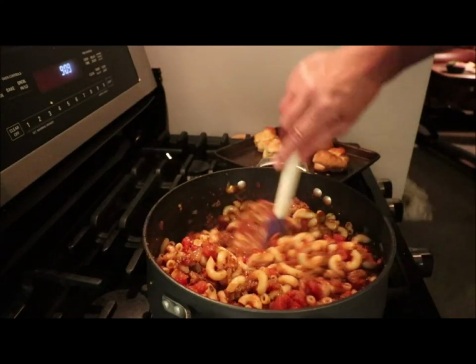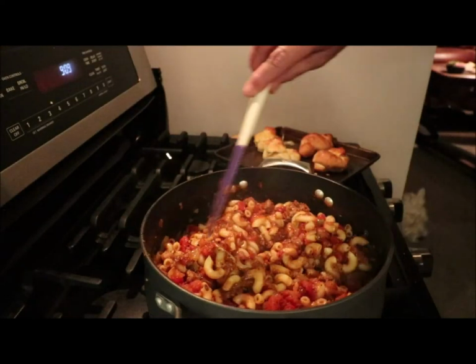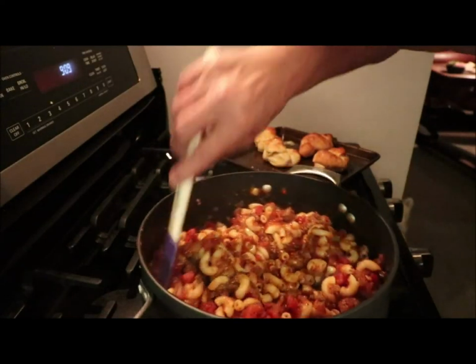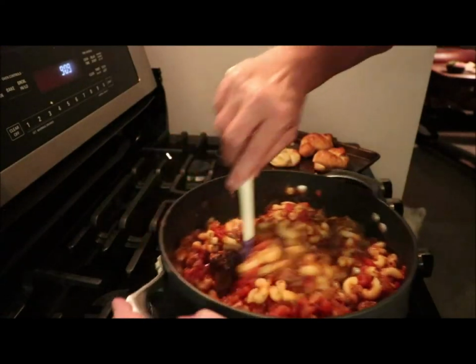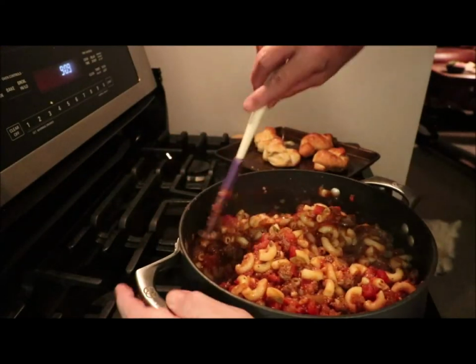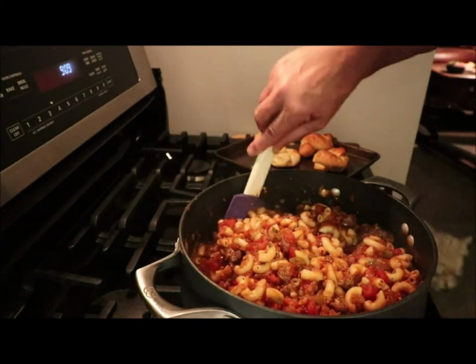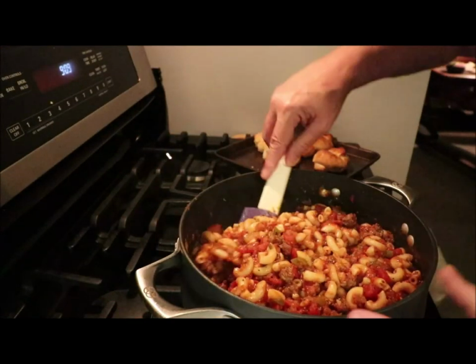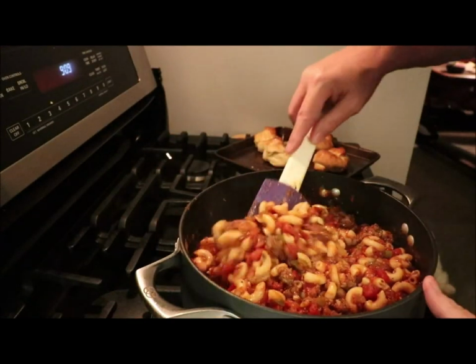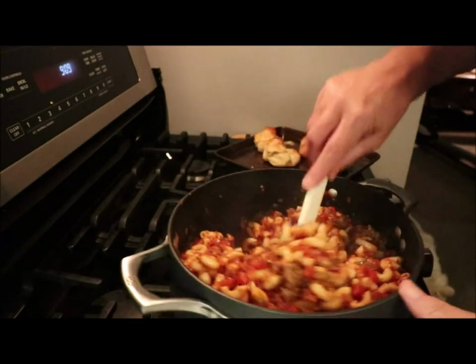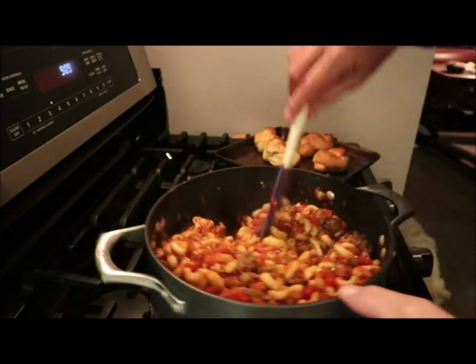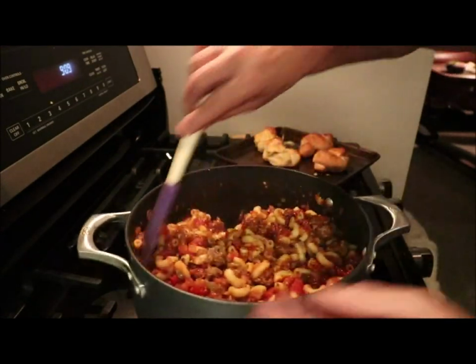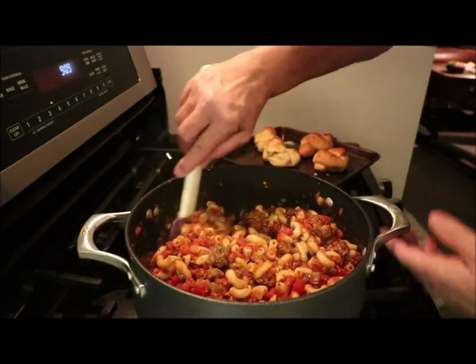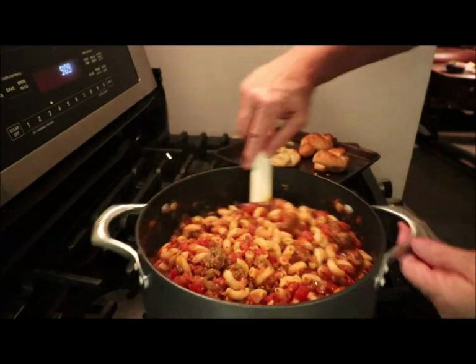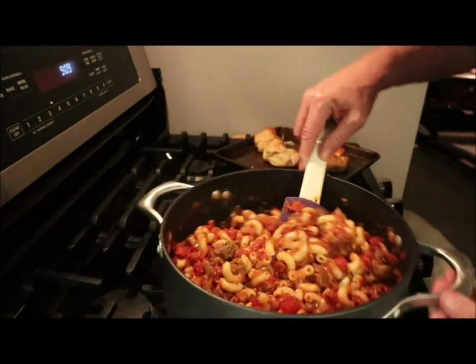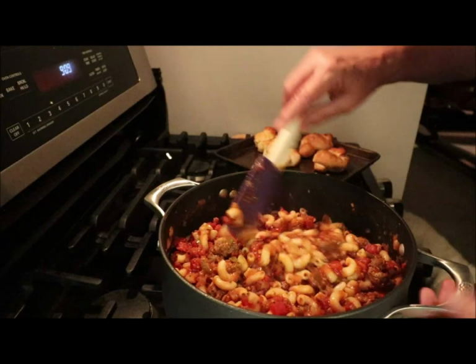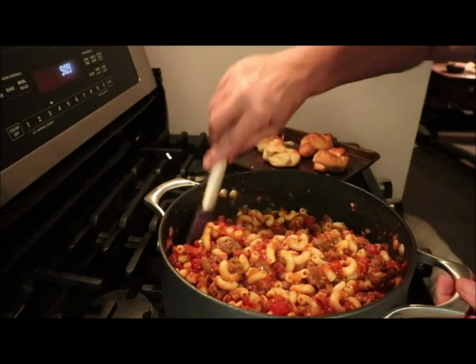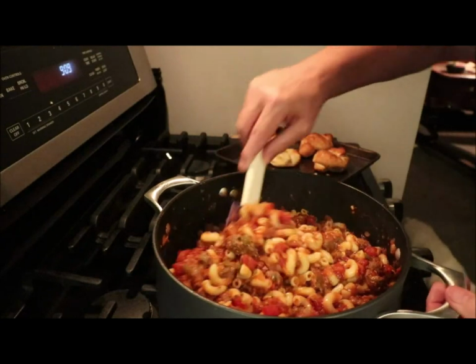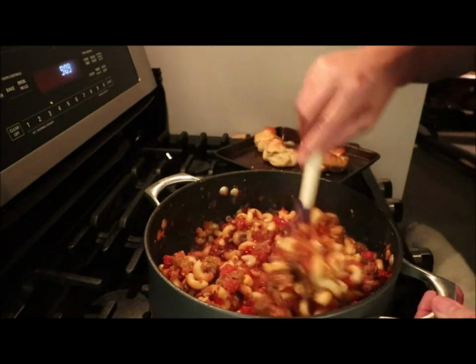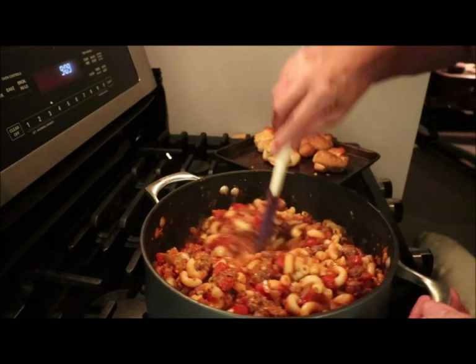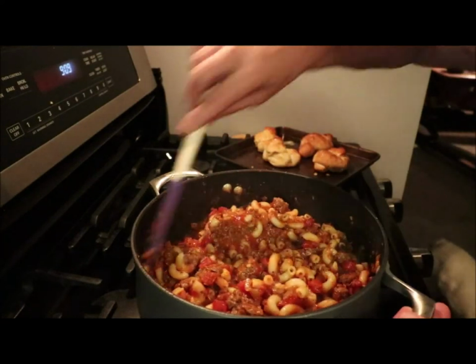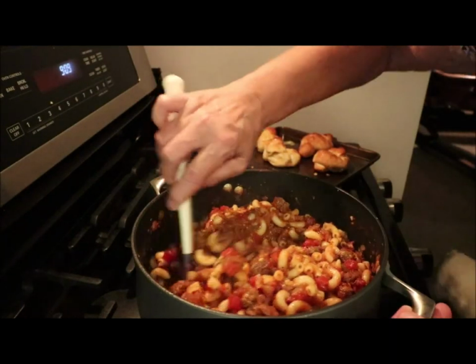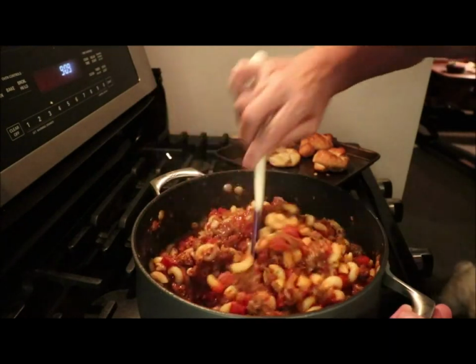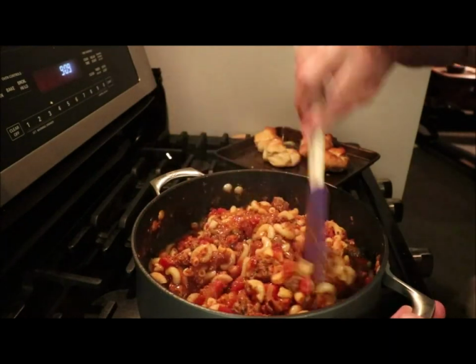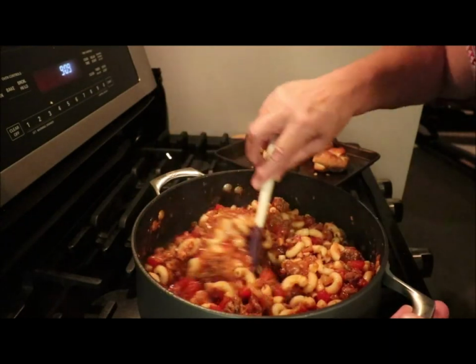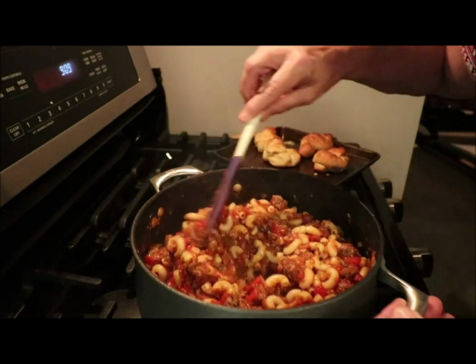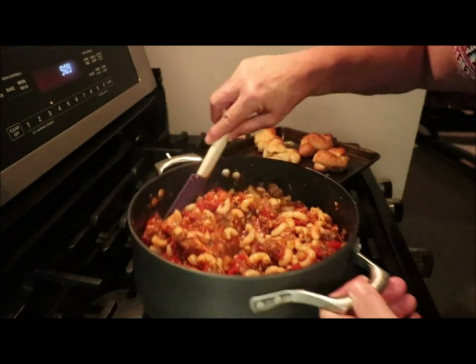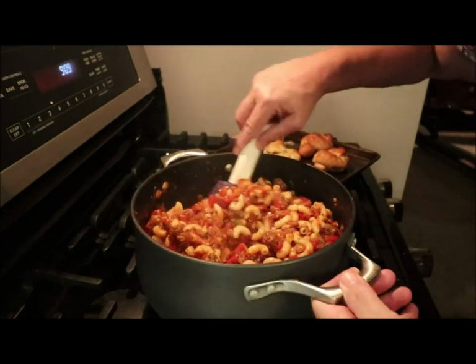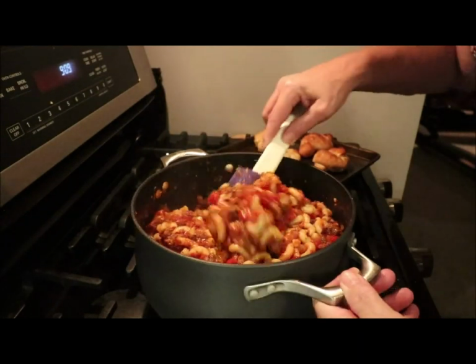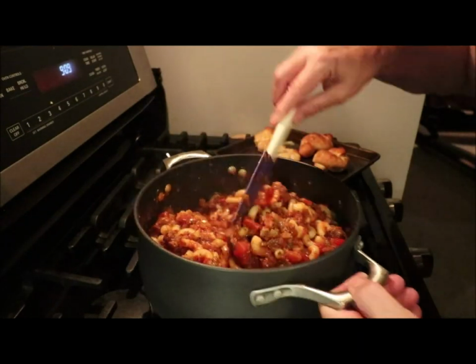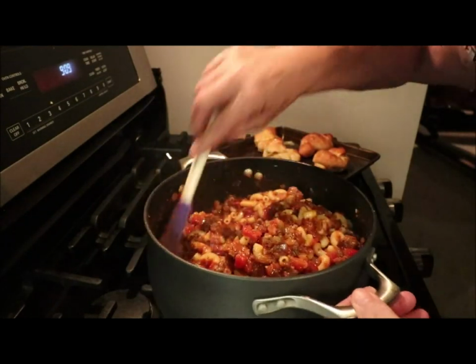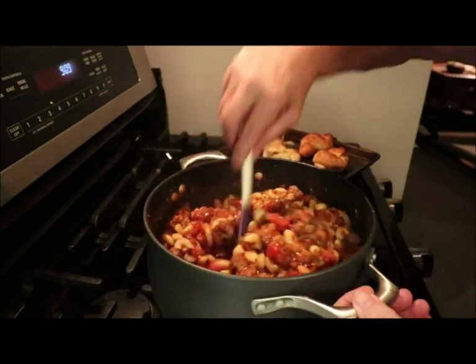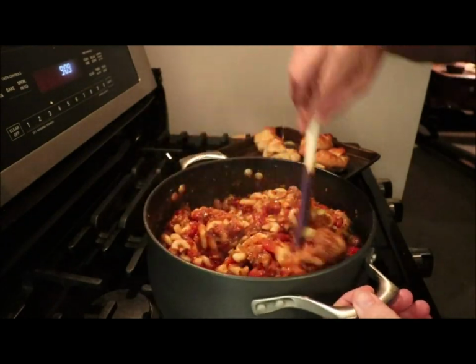Look at it now — see how that pasta has absorbed just by letting it sit for a half hour? It makes it taste so much better.